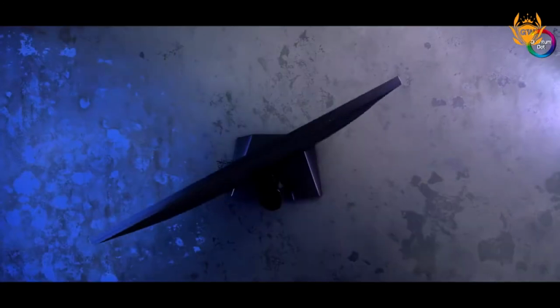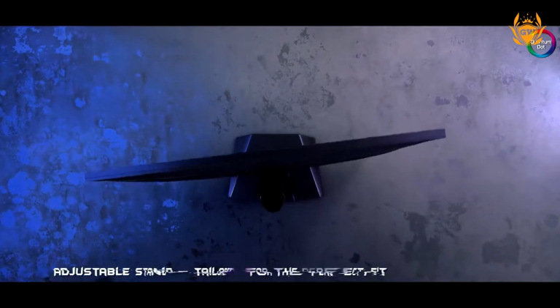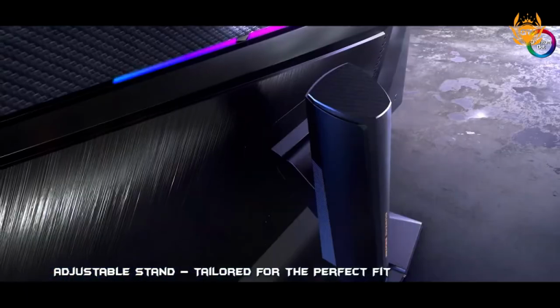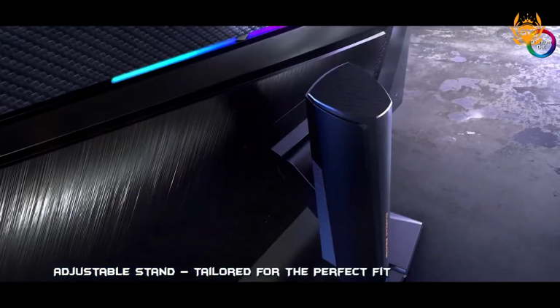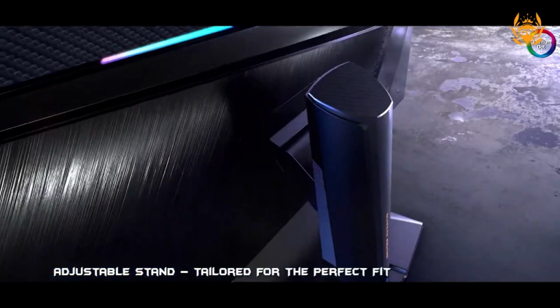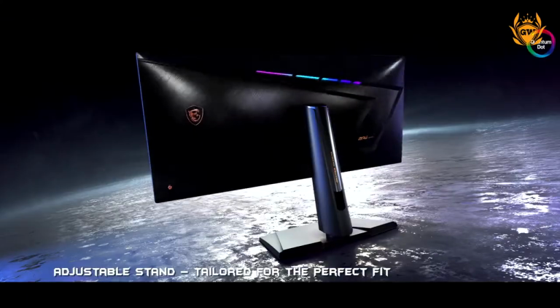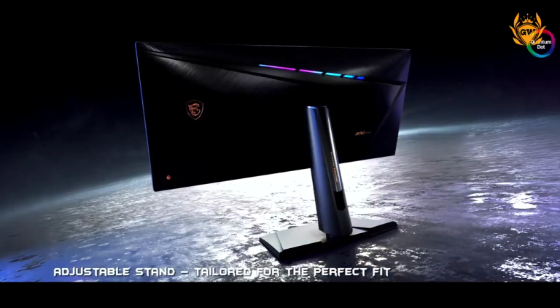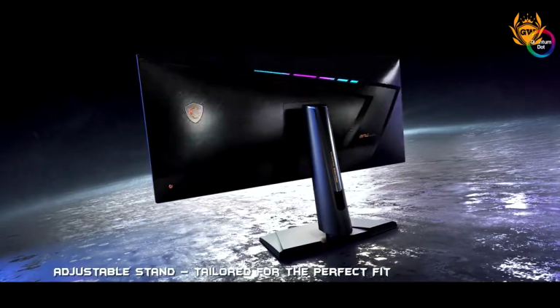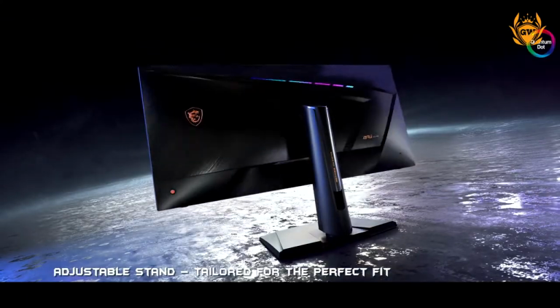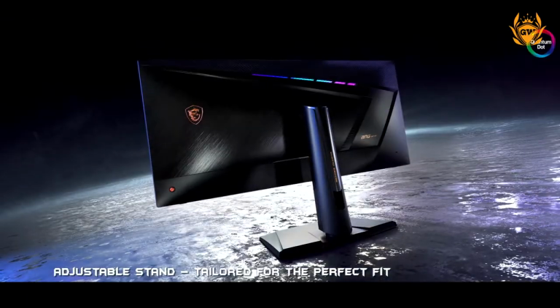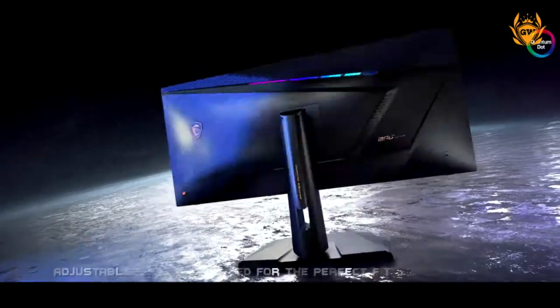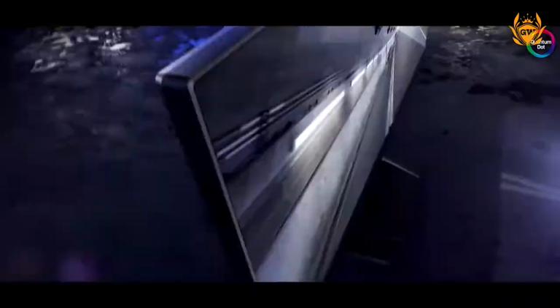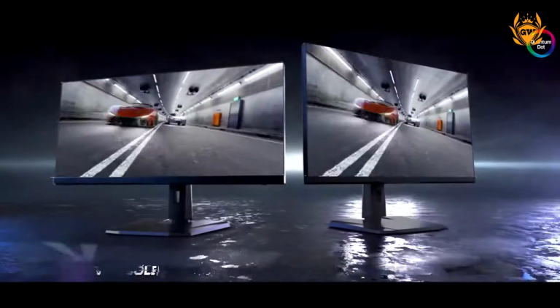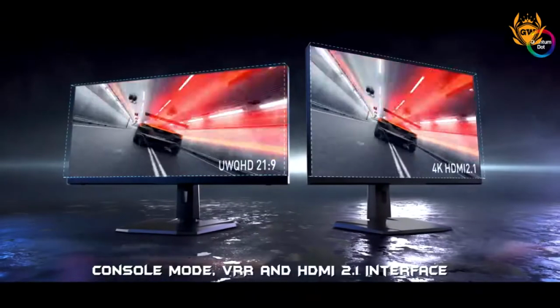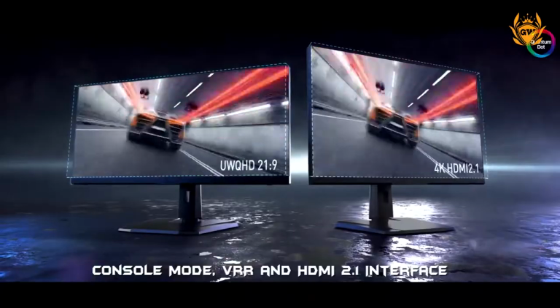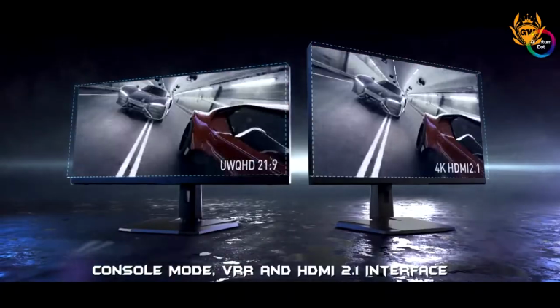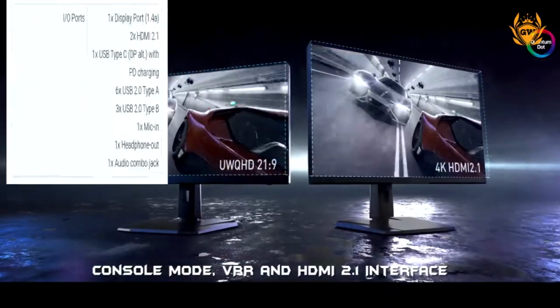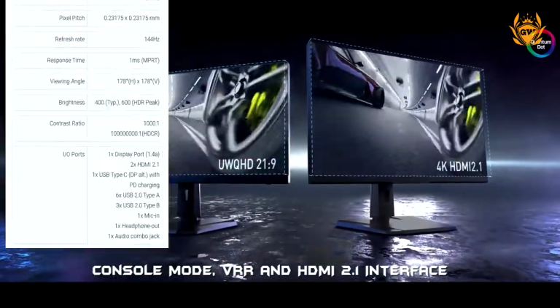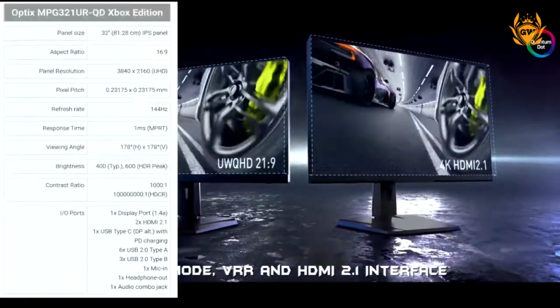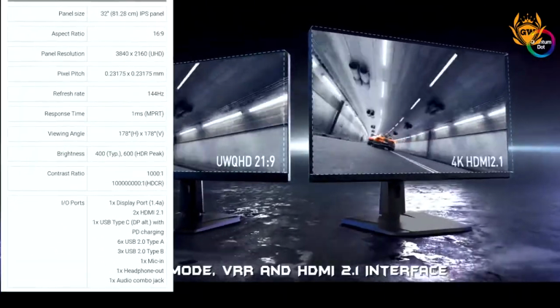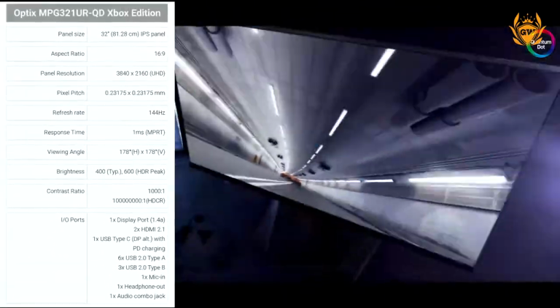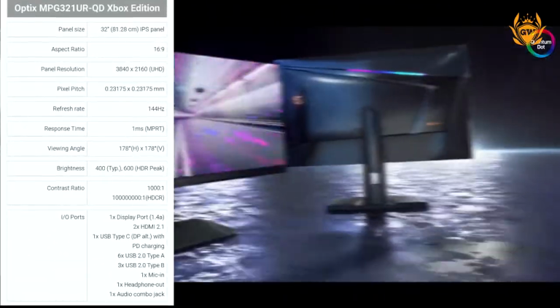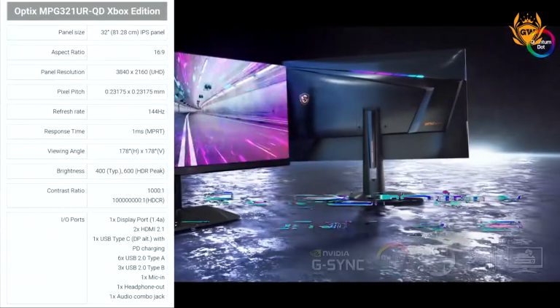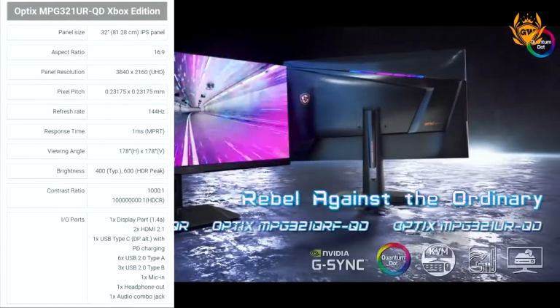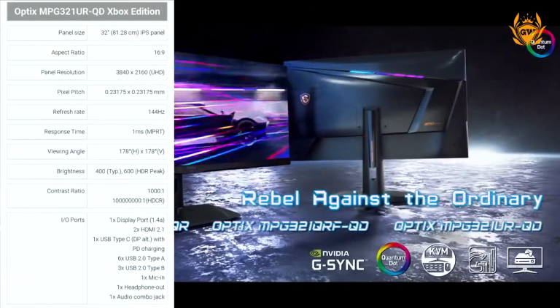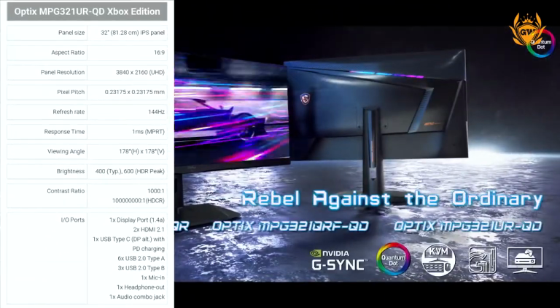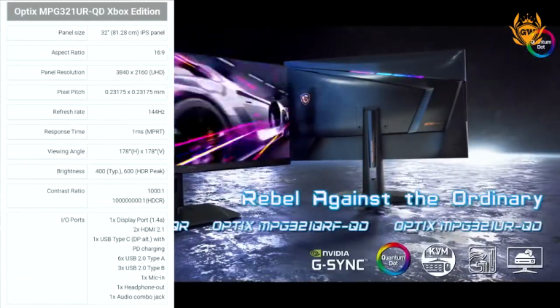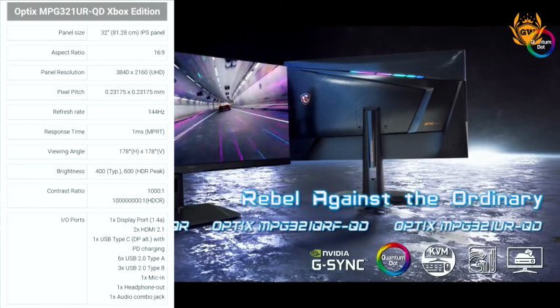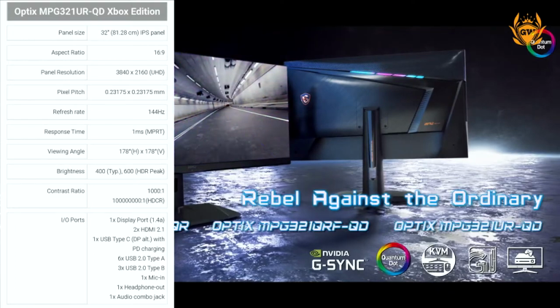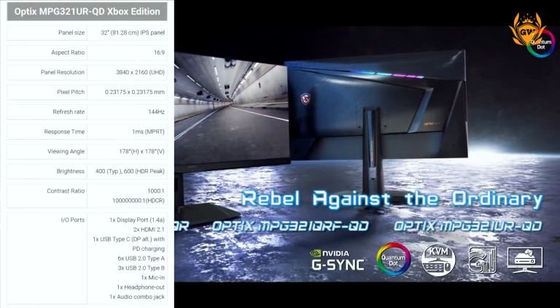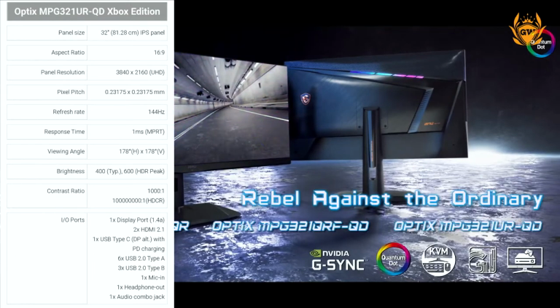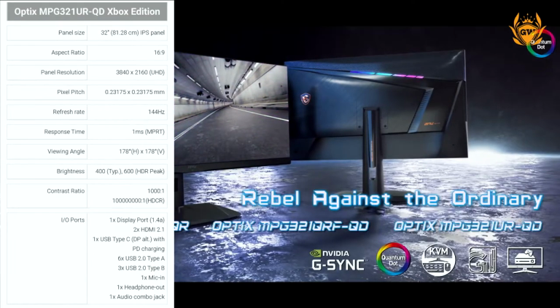You can see the full list of specs for this Xbox Edition monitor on the screen right now, and I will leave affiliate links in the description to some of the best monitors for your Xbox if you want to get a great gaming monitor right now.